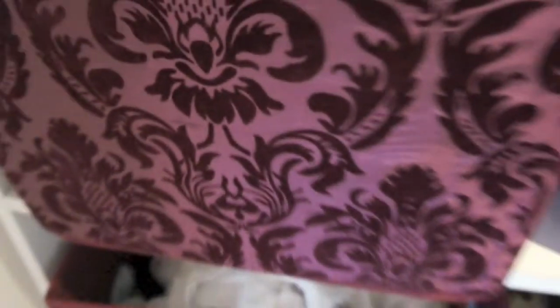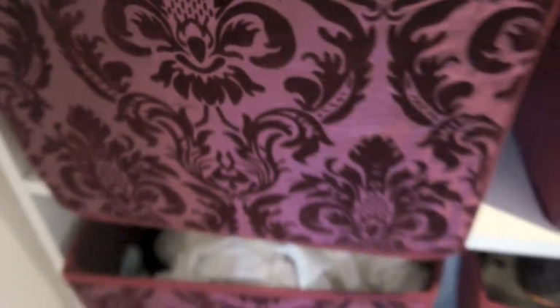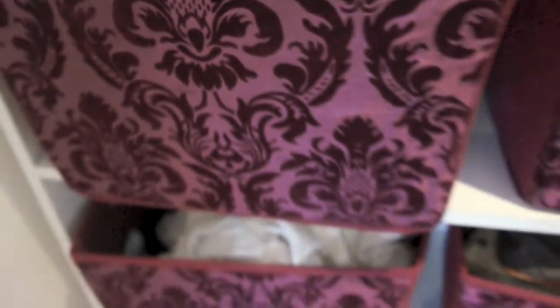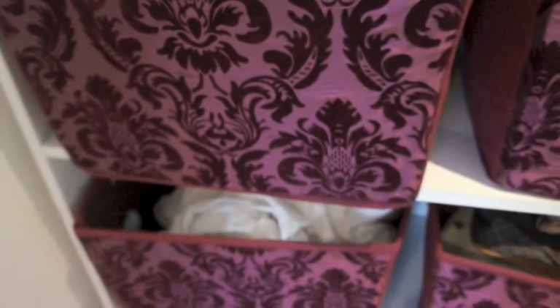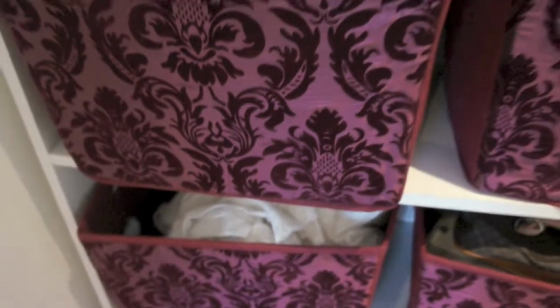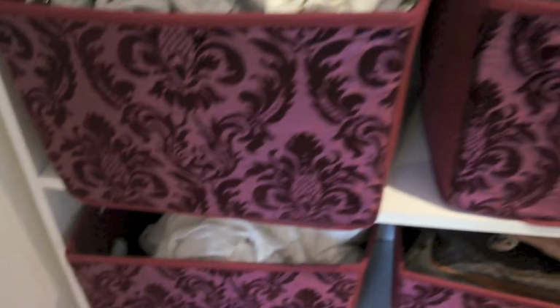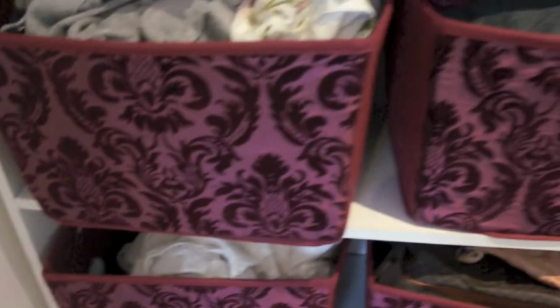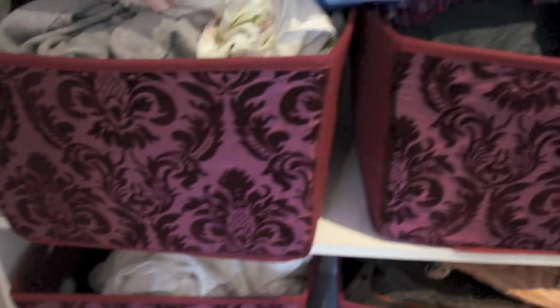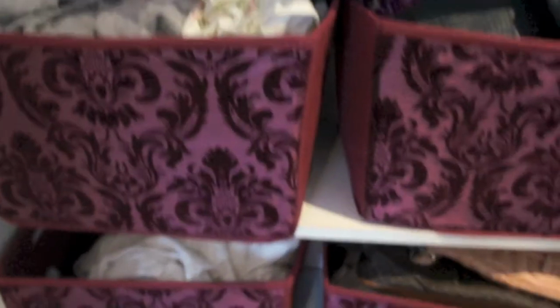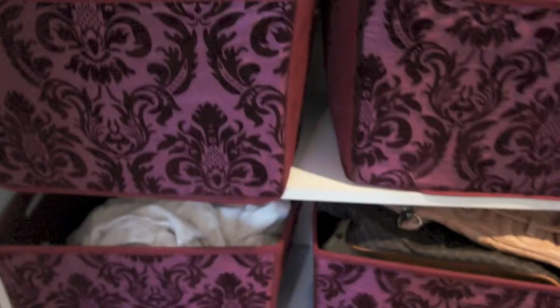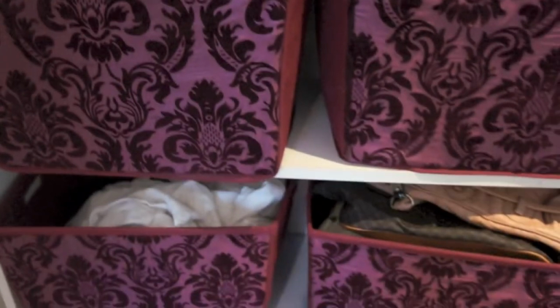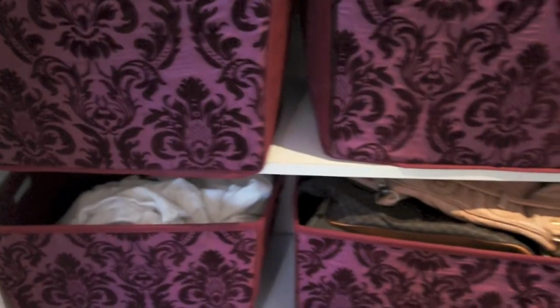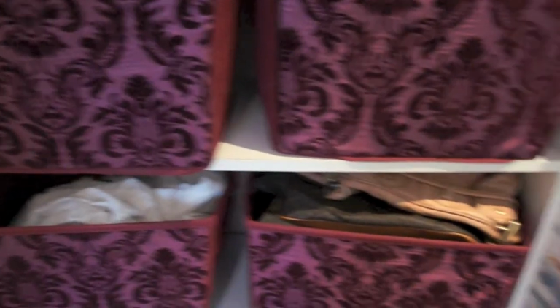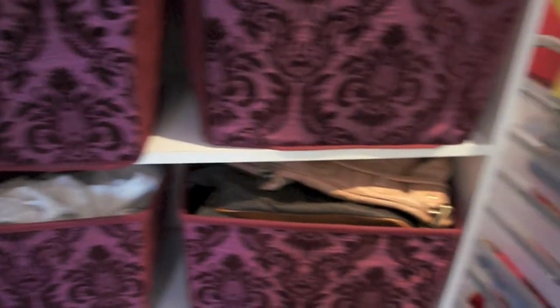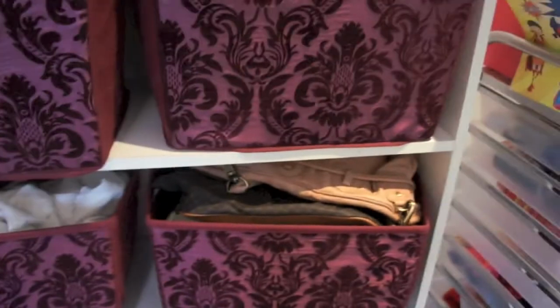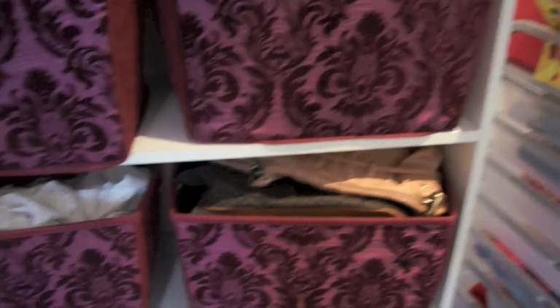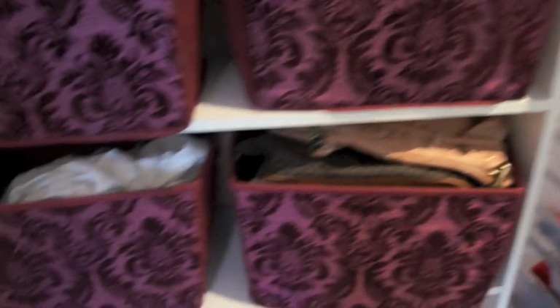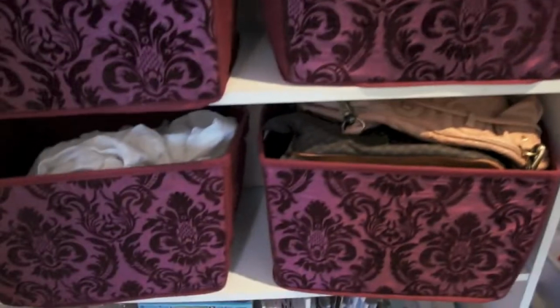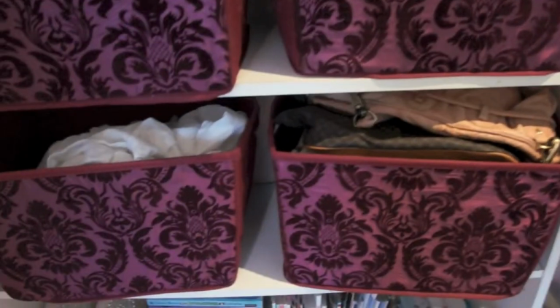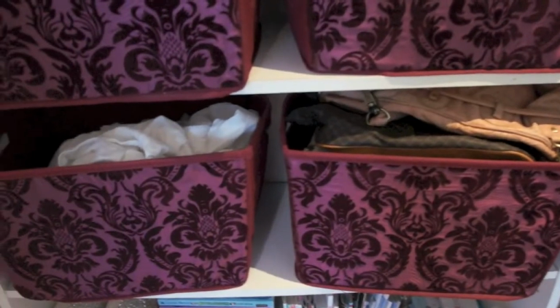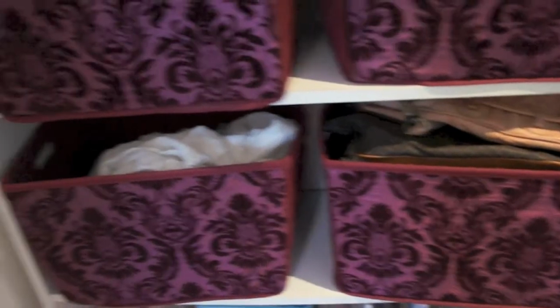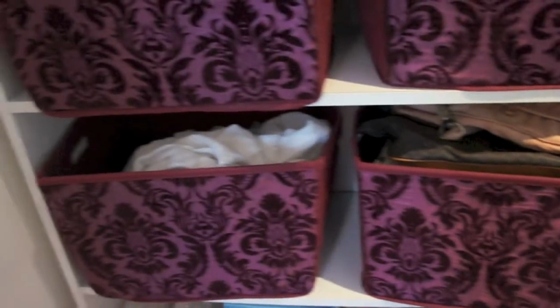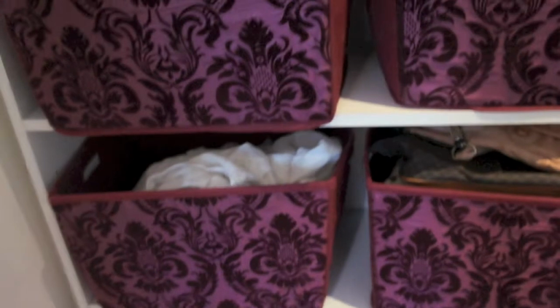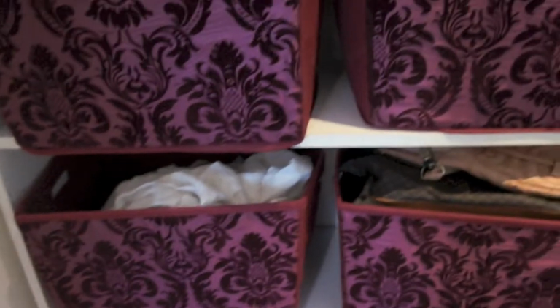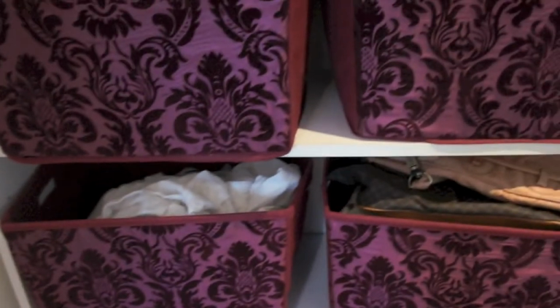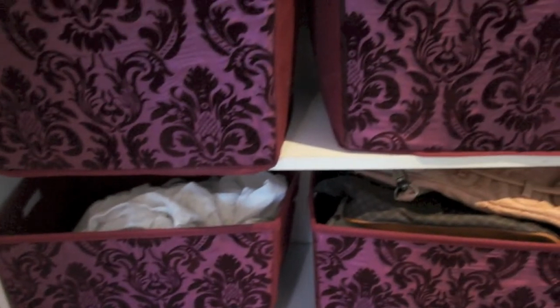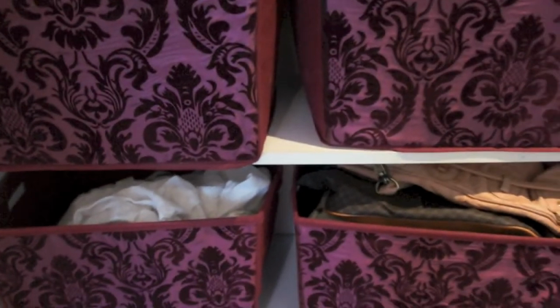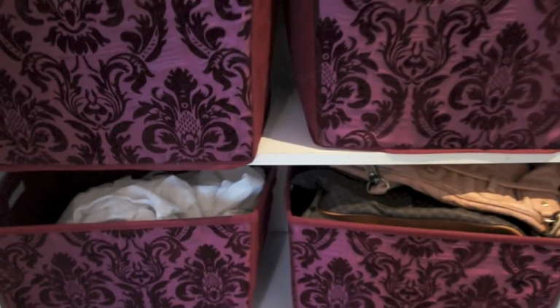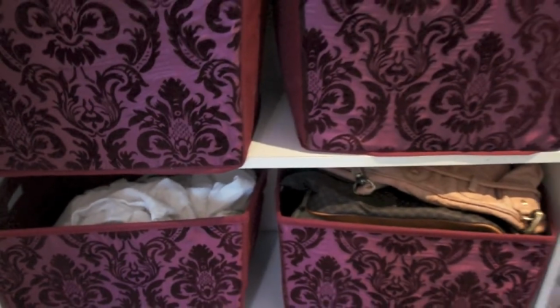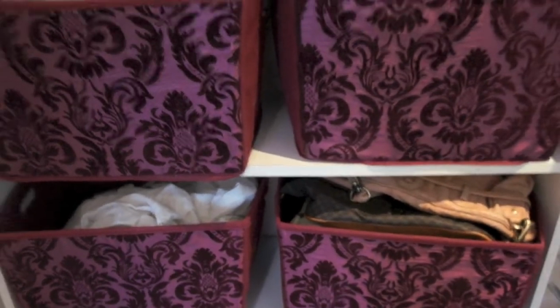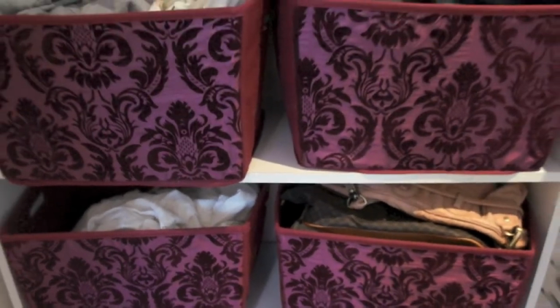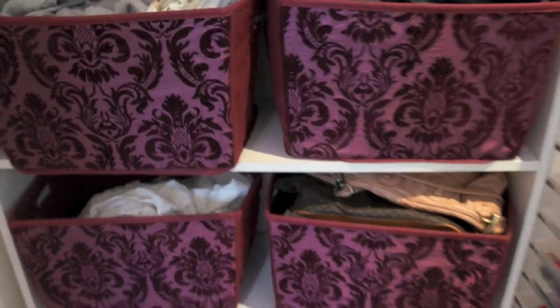I bought these from Sam's Warehouse. There were different choices of colours but I wanted to get a colour that would really mix well with my room and the wood. I storage my clothes, bed sheets and bags.